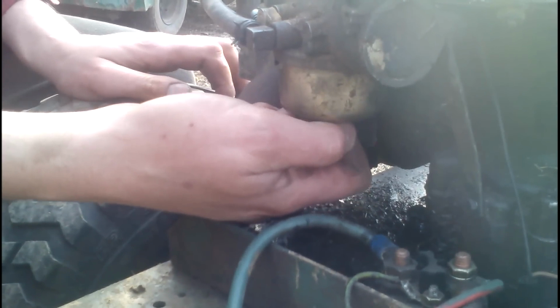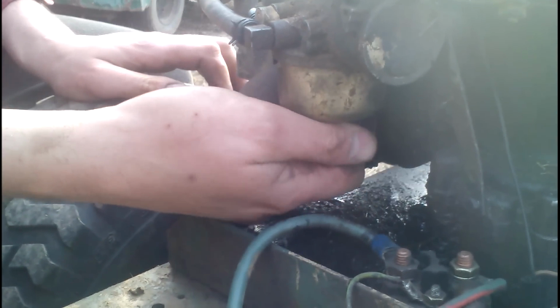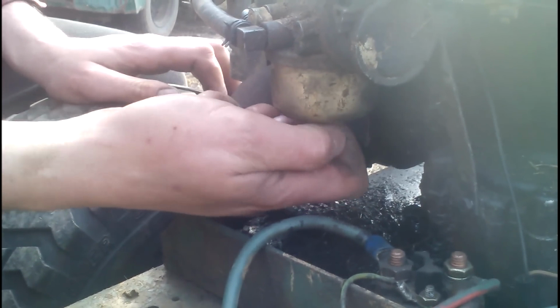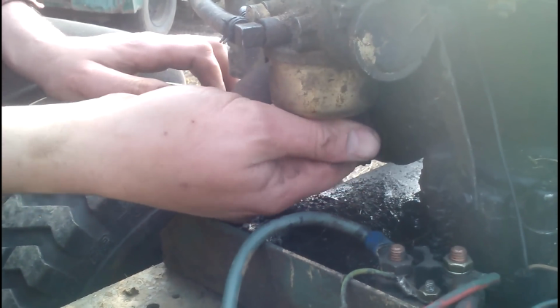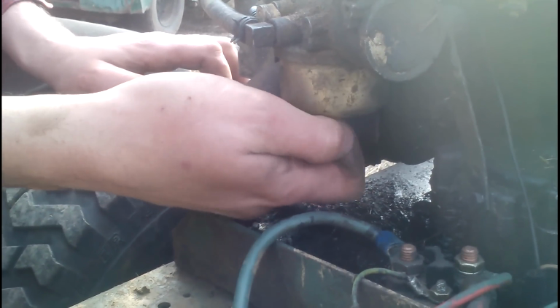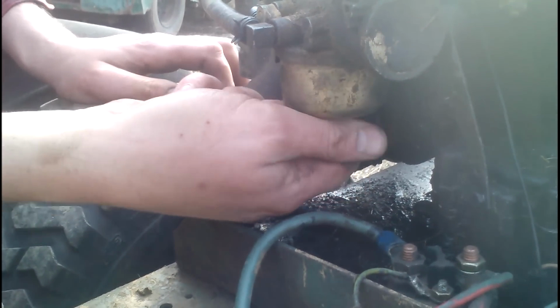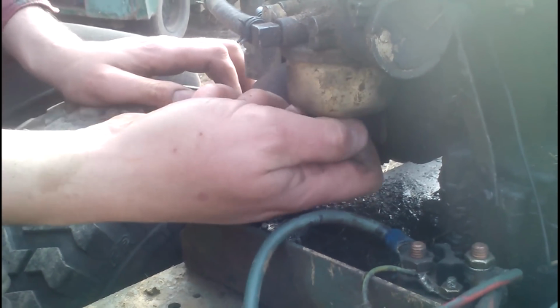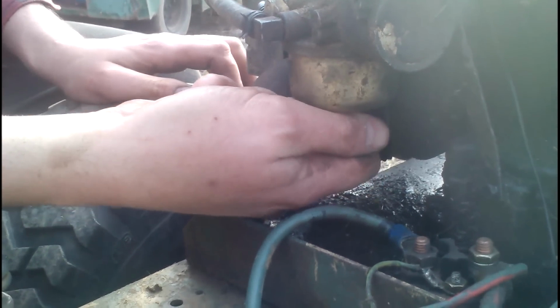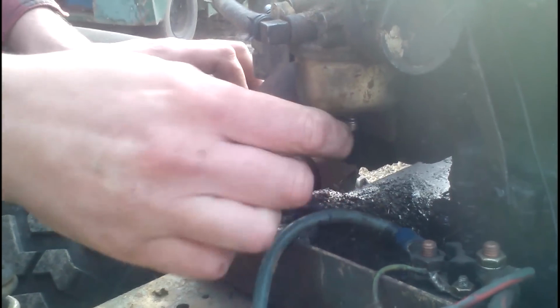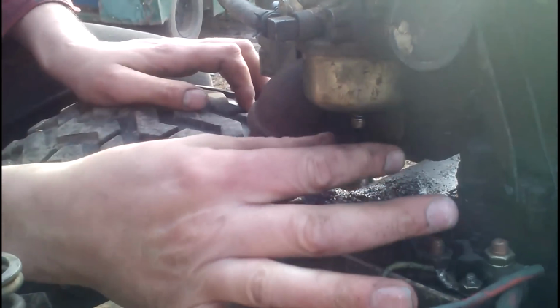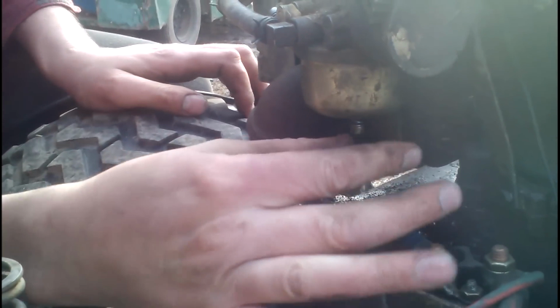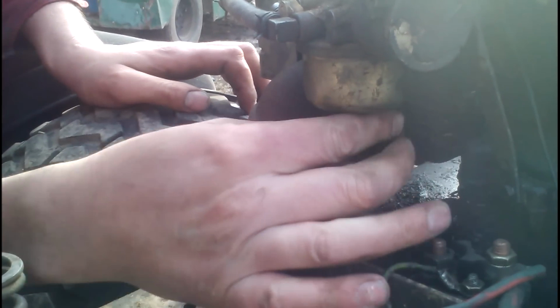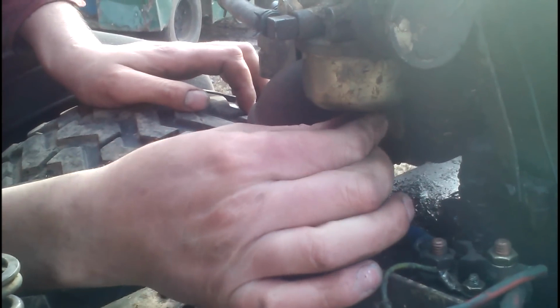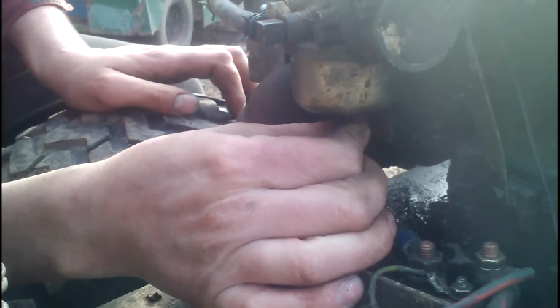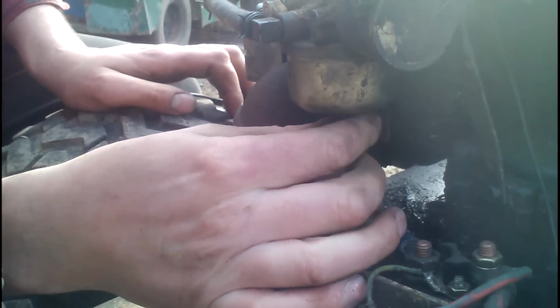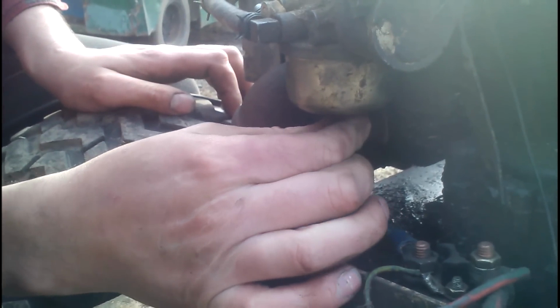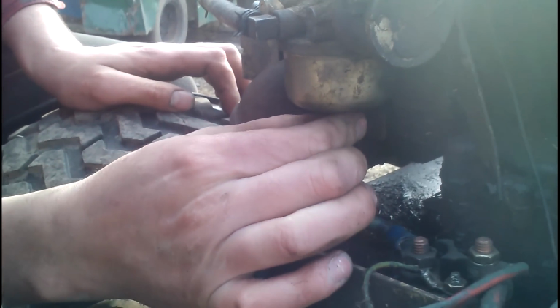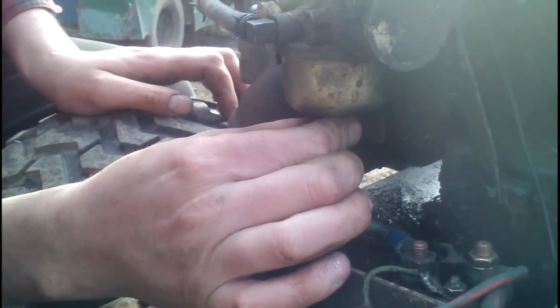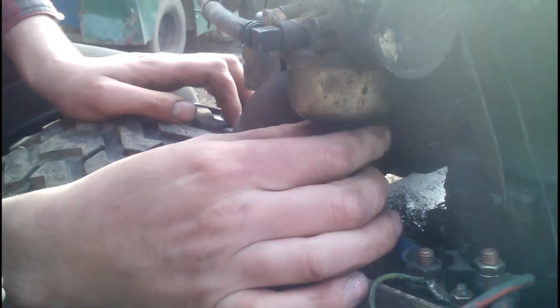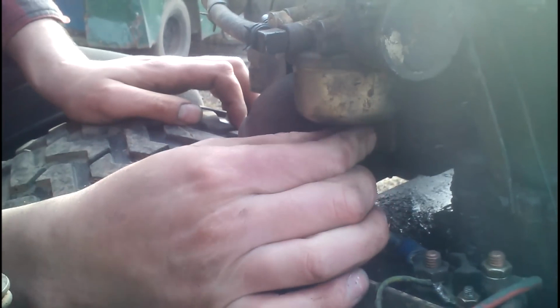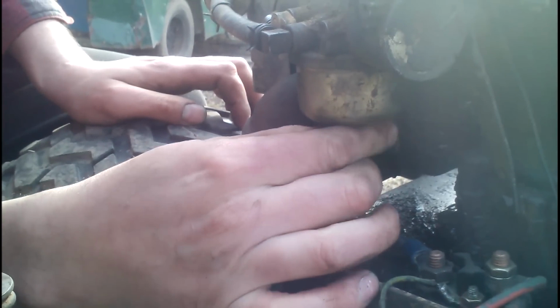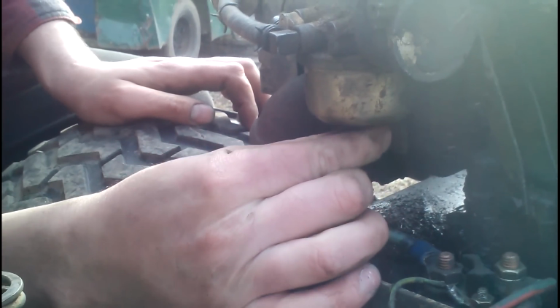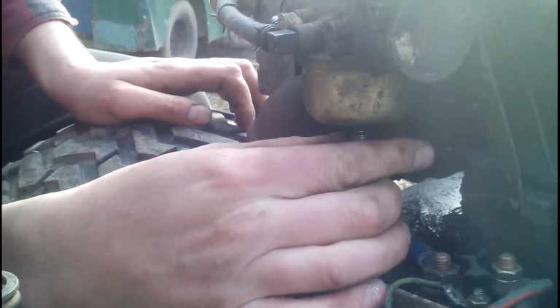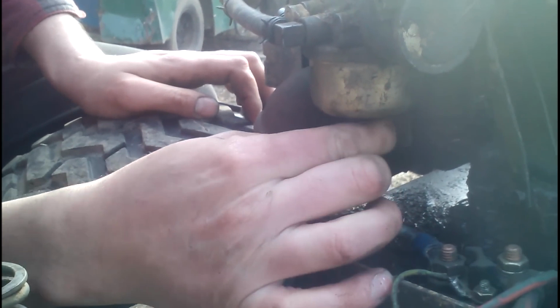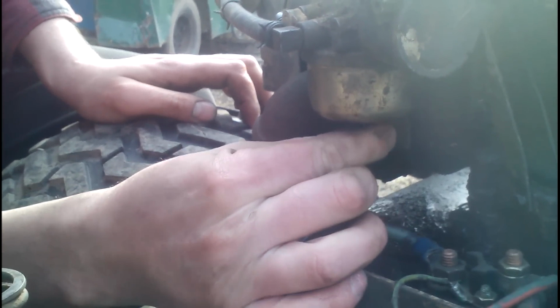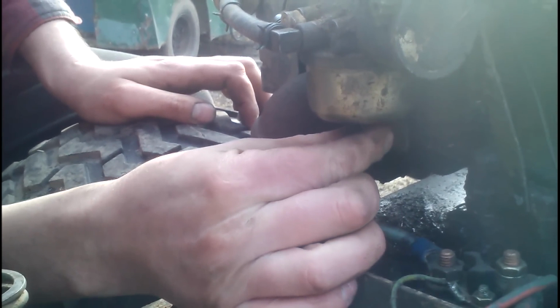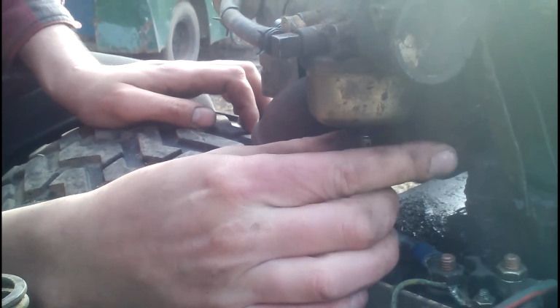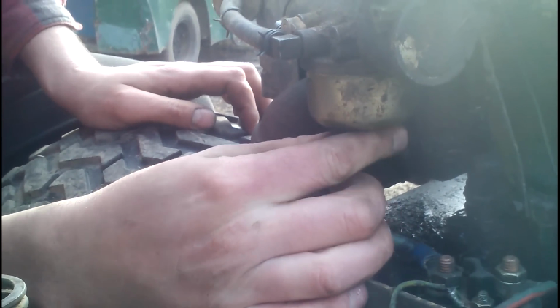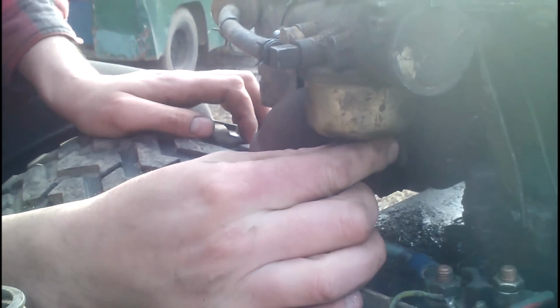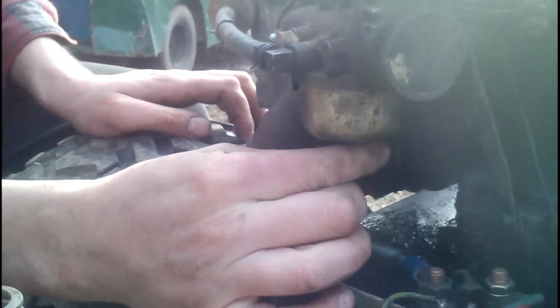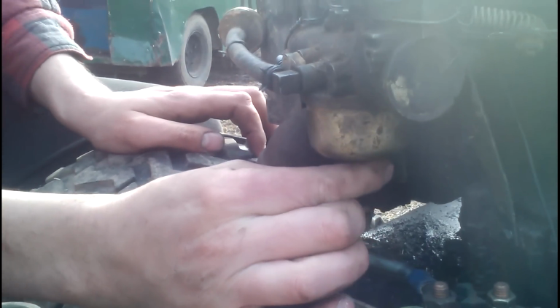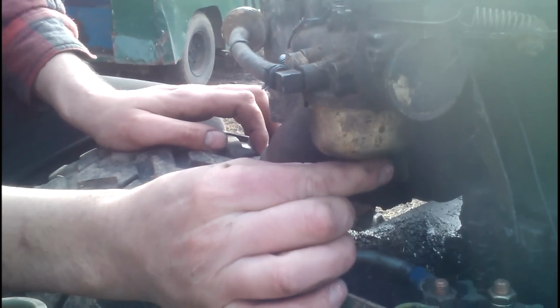We're just going to start from scratch, so I'm going to spin it all the way in. Then we're going to back it out — half, one, one and a half, and maybe just a little bit extra.